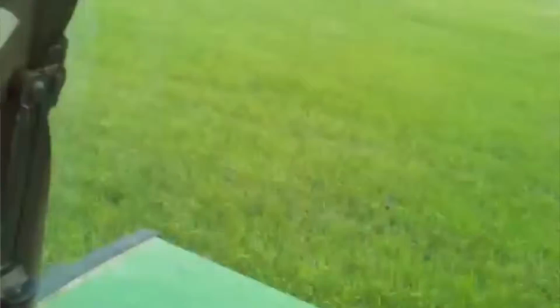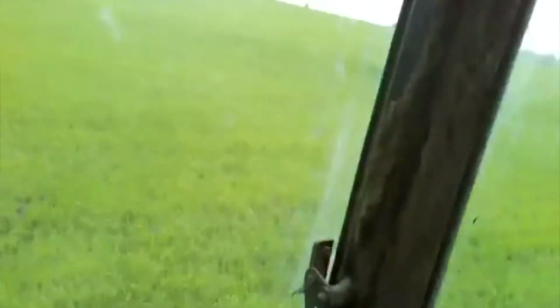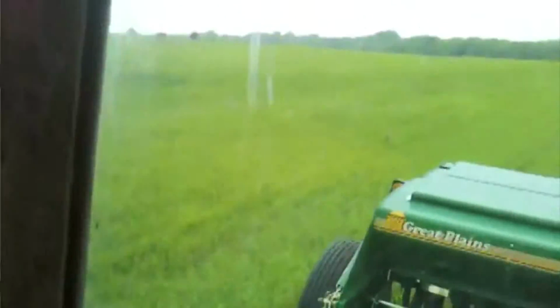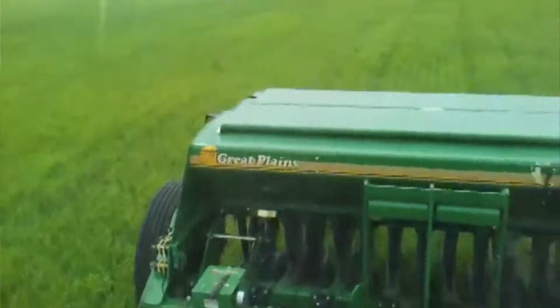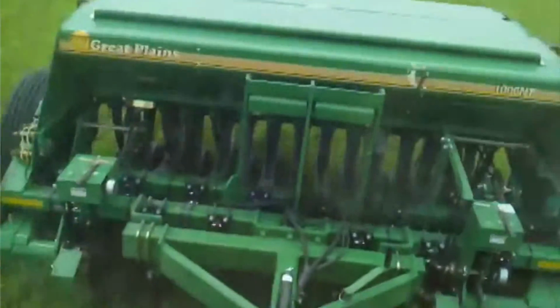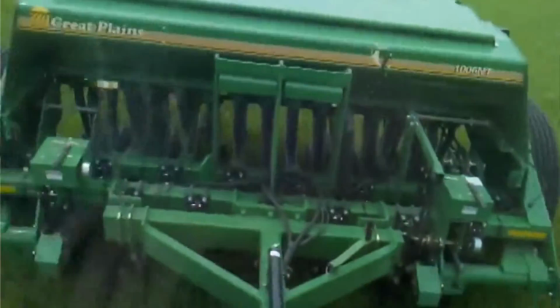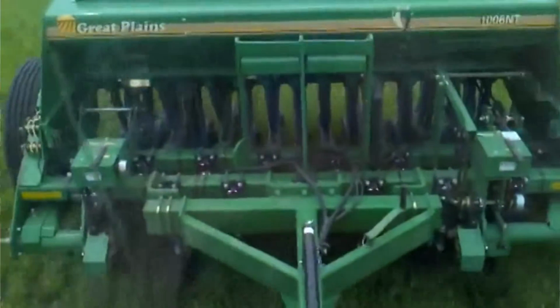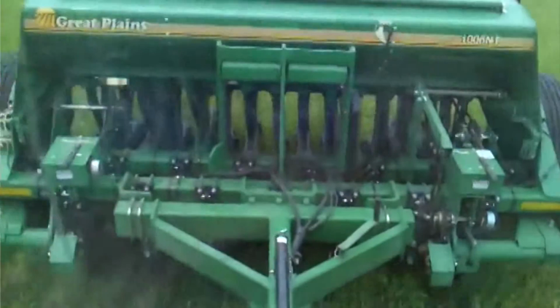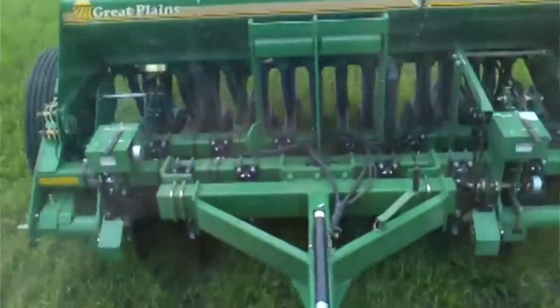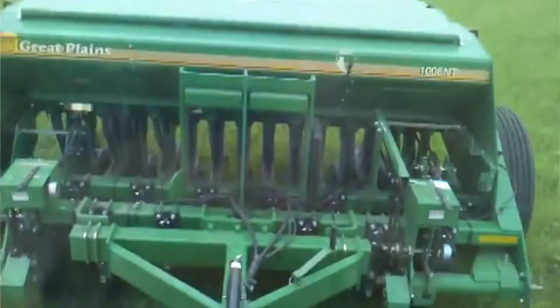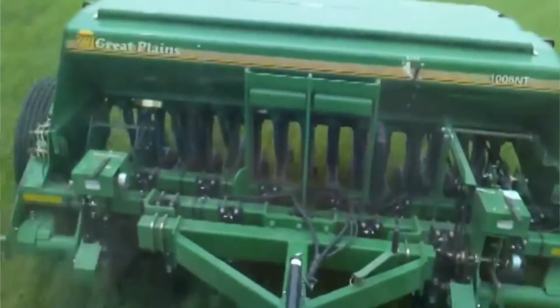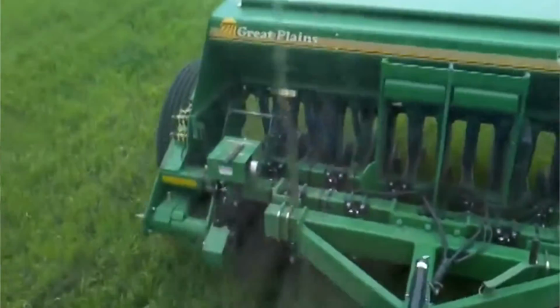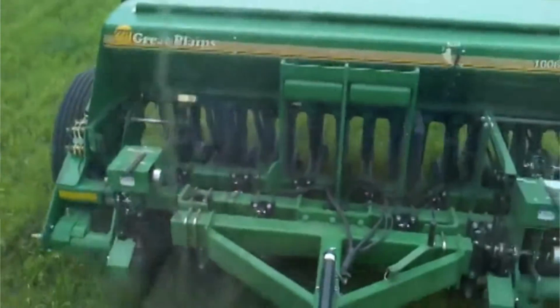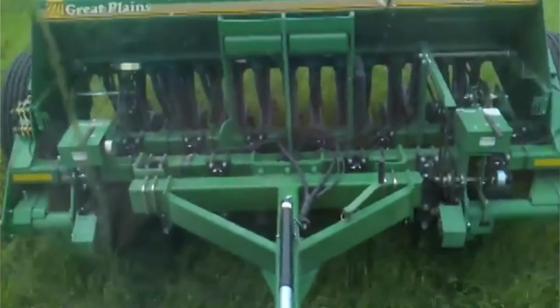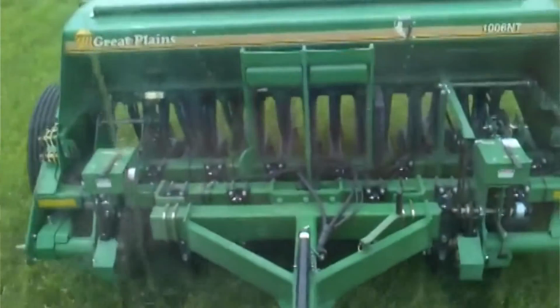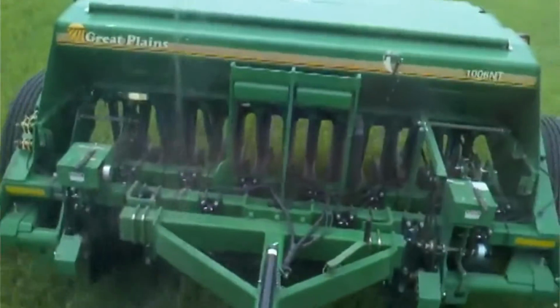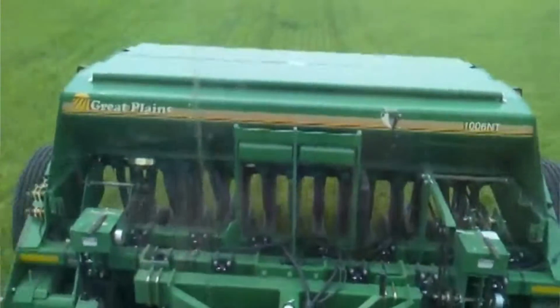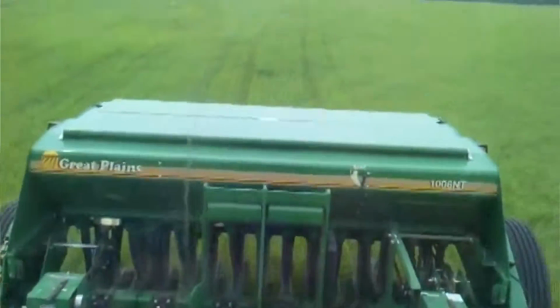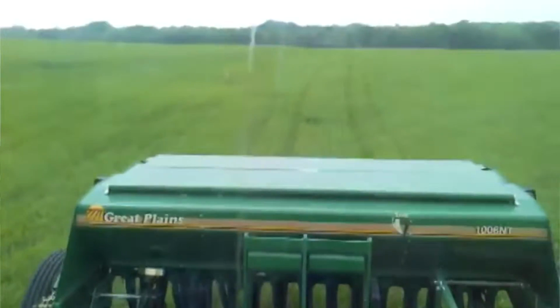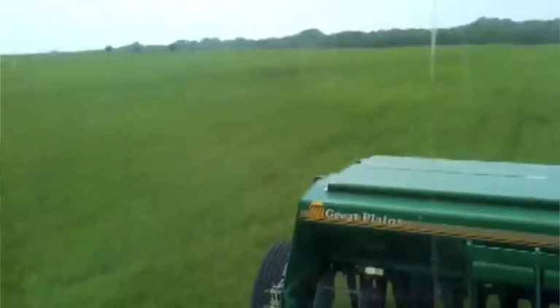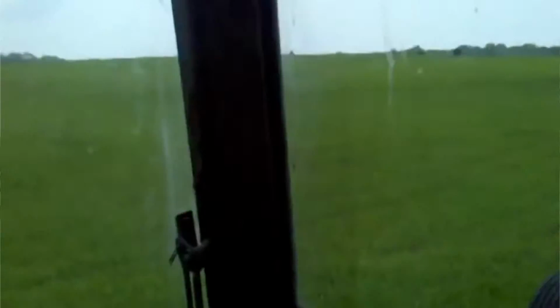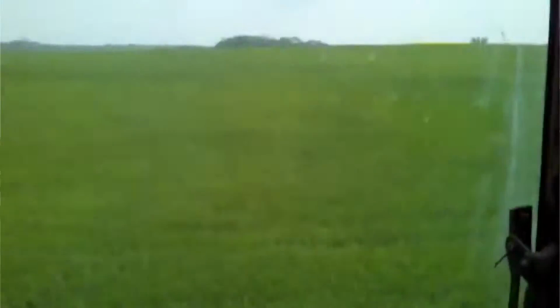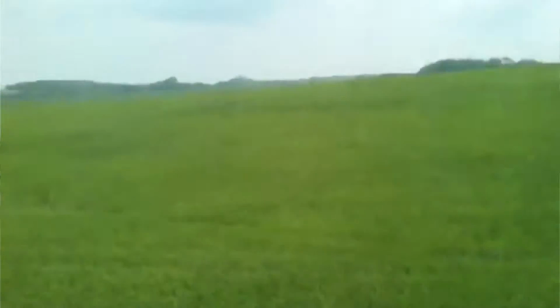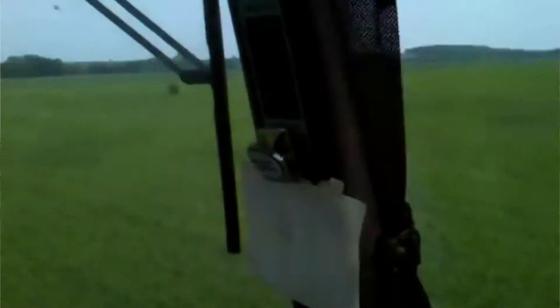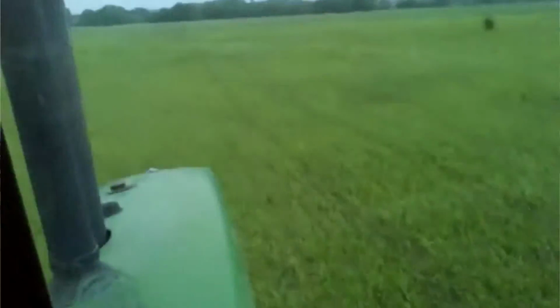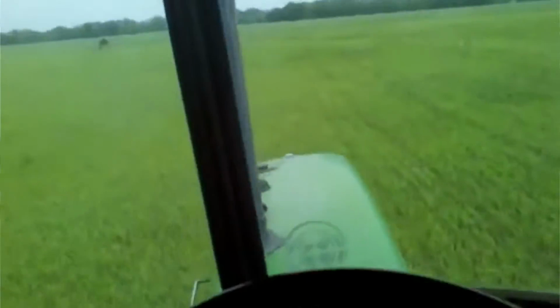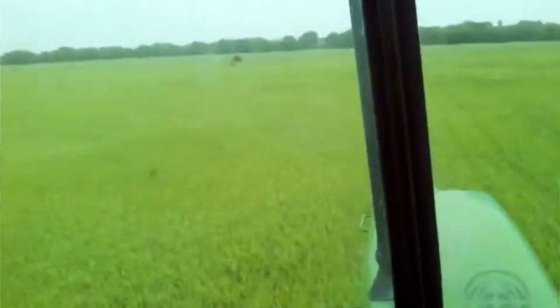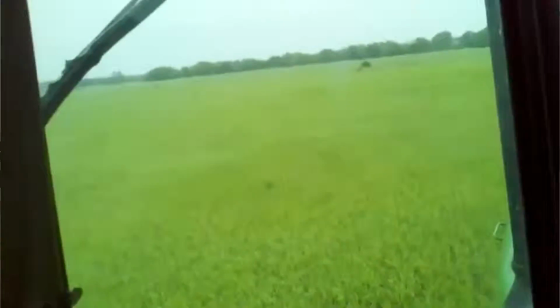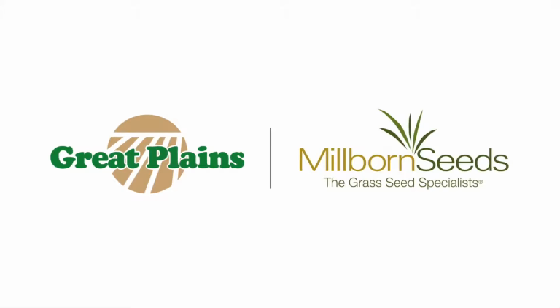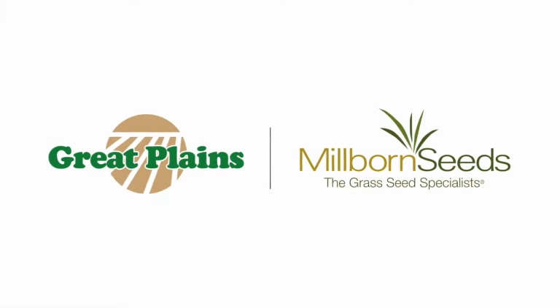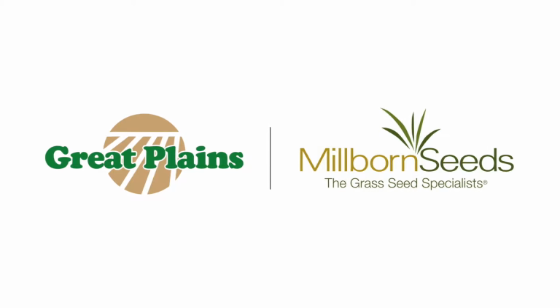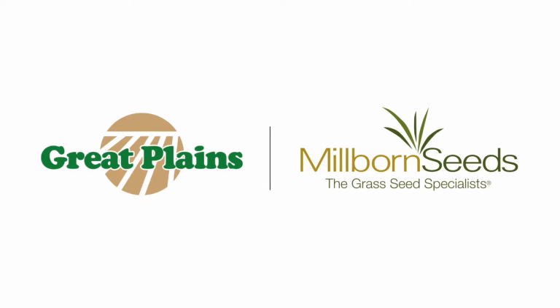When drilling, check the seeding rate by noting the acres drilled, the amount of seed added to the drill, and the seed level in the drill box. If you are seeding more or less than desired, adjust the seeding rate slightly to compensate for field conditions.